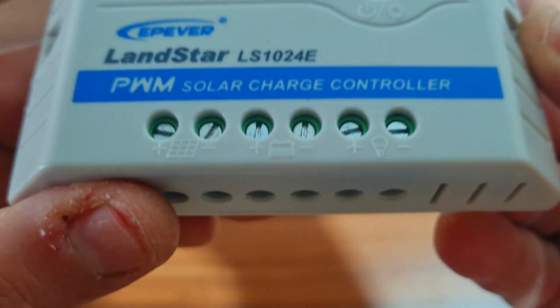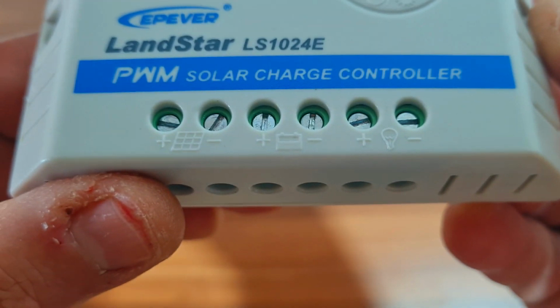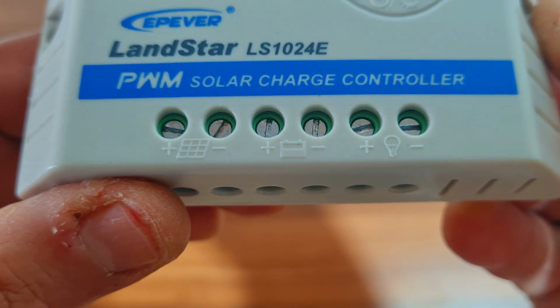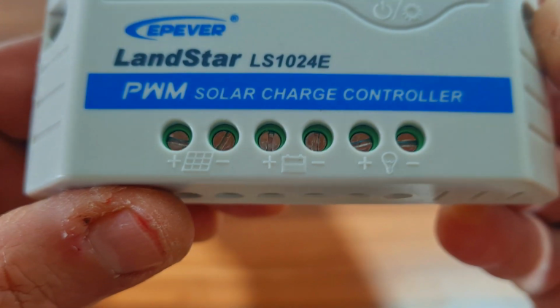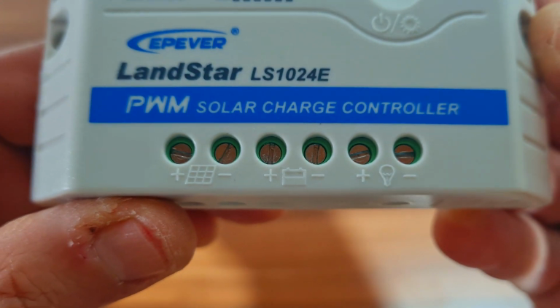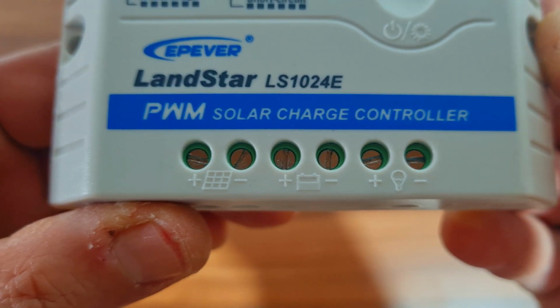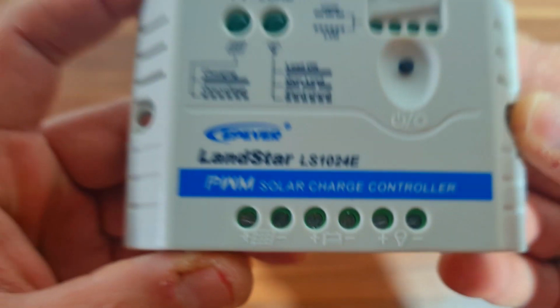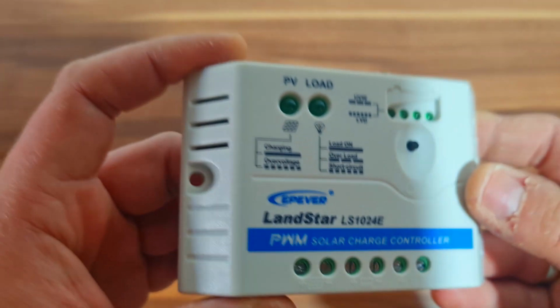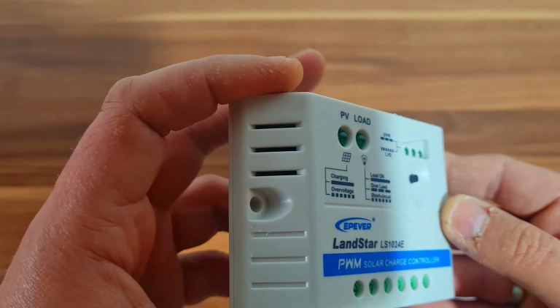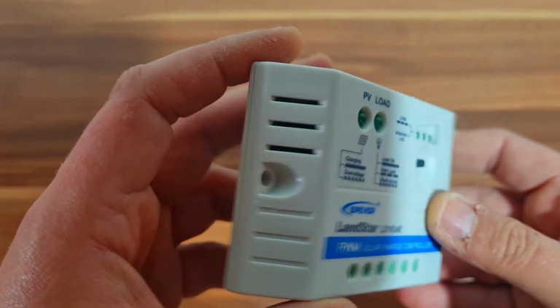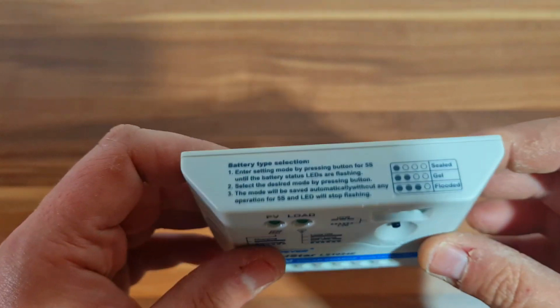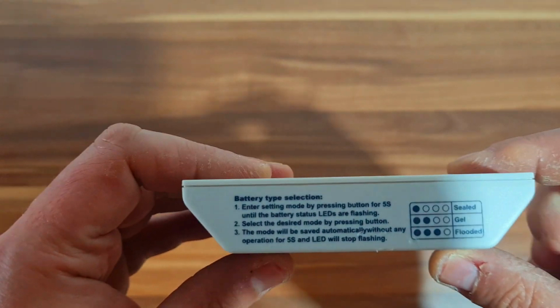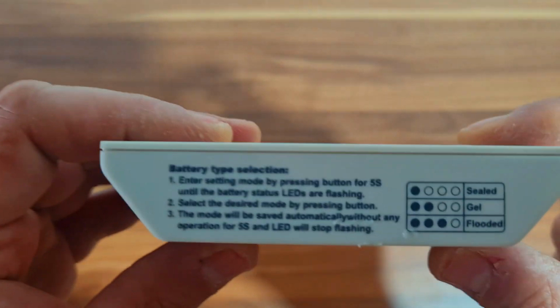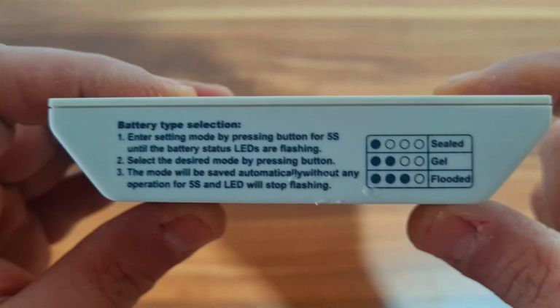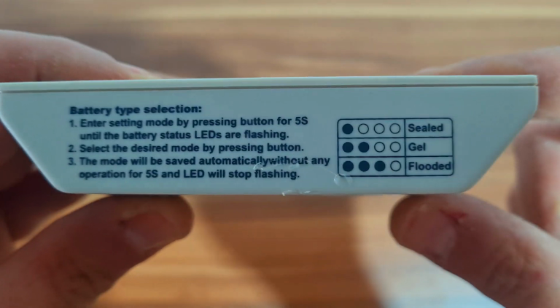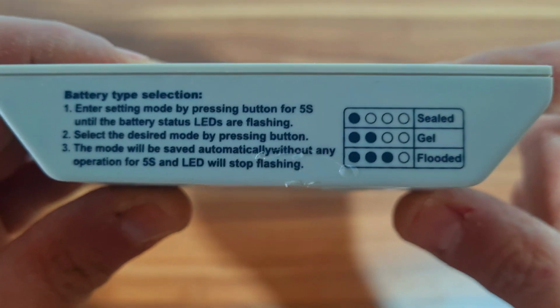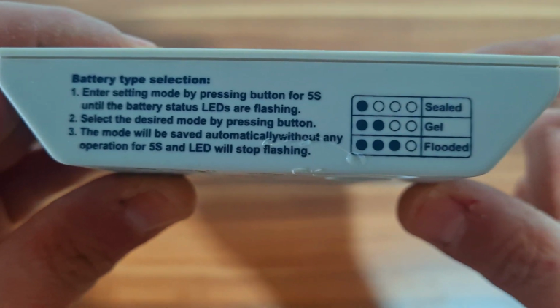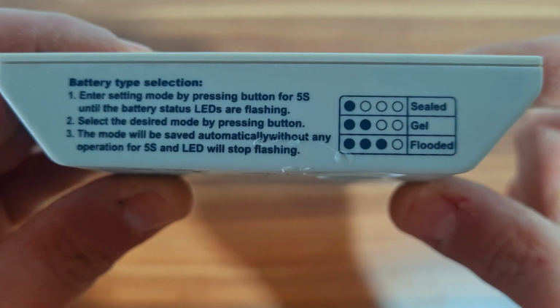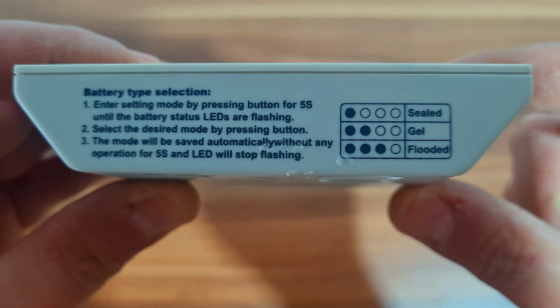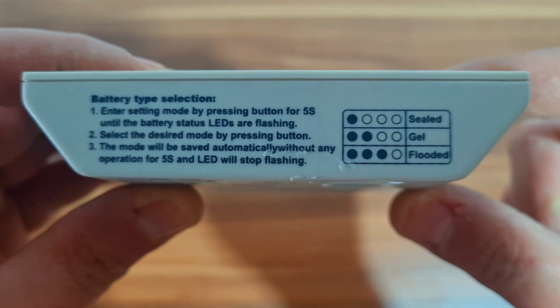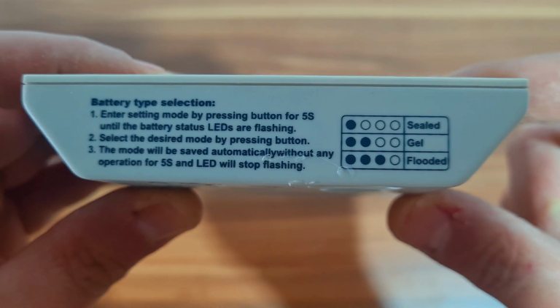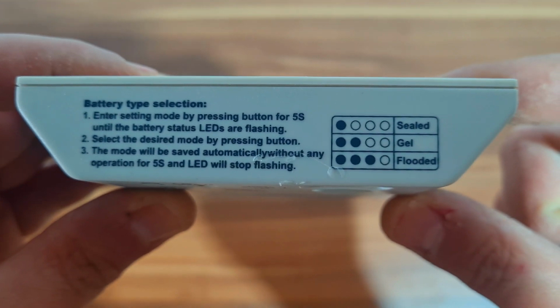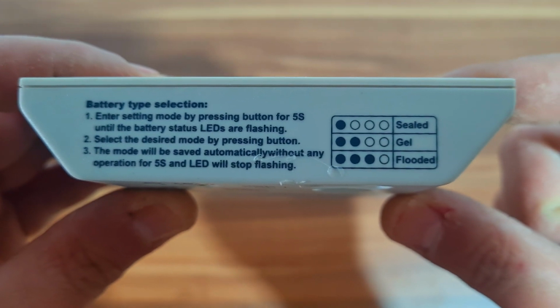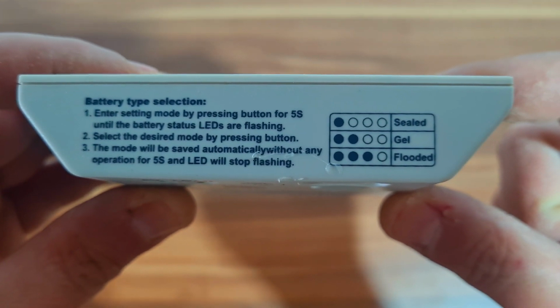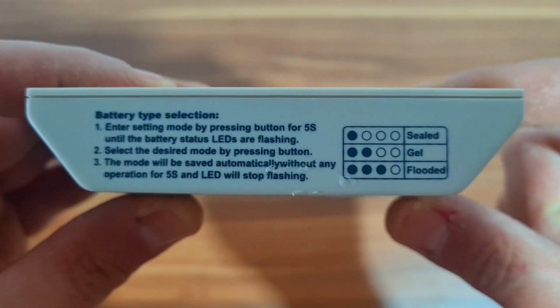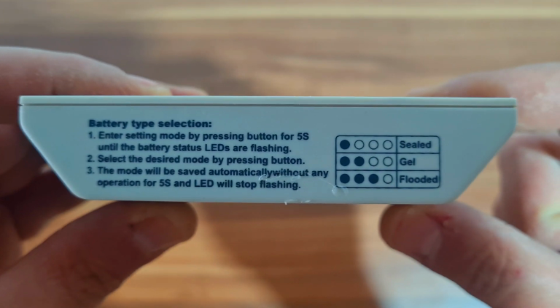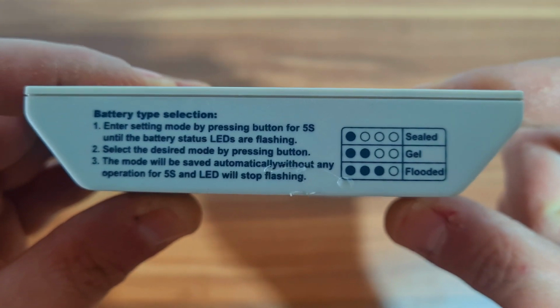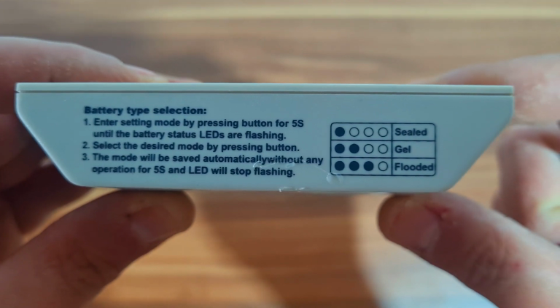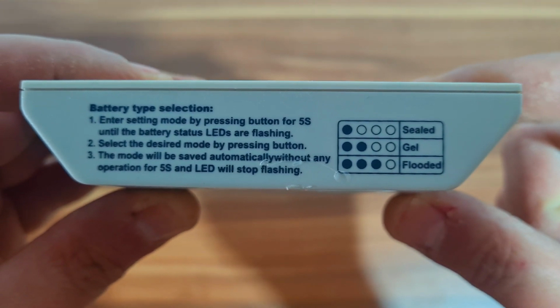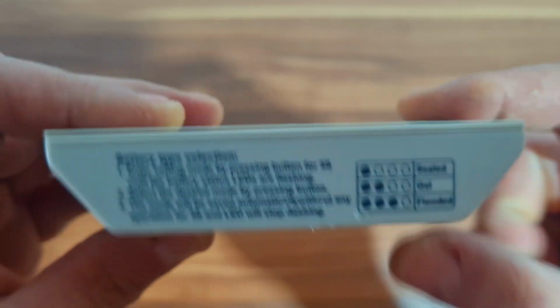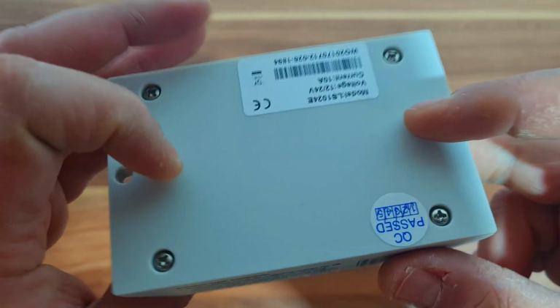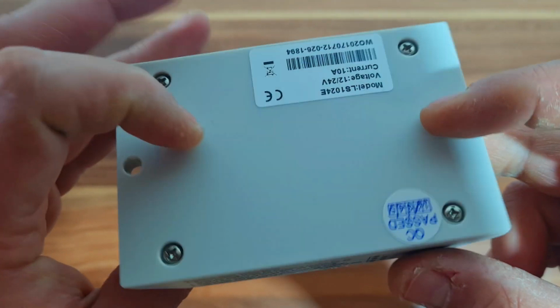I use them often for my projects with solar panels from 40 to 80 watts and they can handle power of 10 amps. You can also program it, depending on the battery you use. It automatically recognizes 12 or 24 volt batteries.